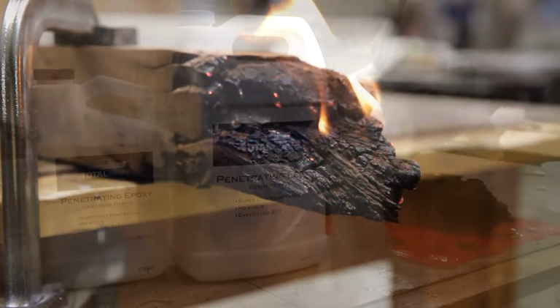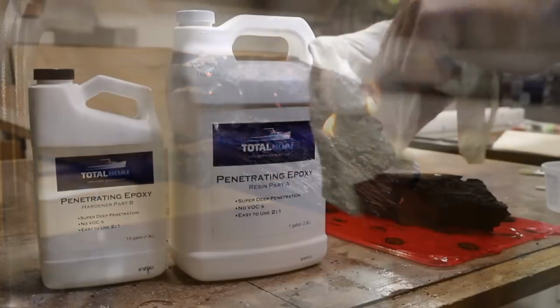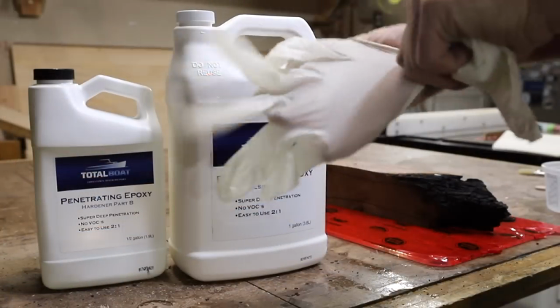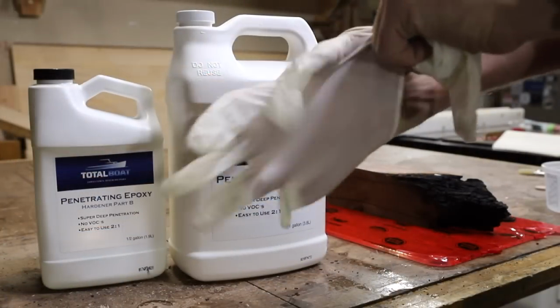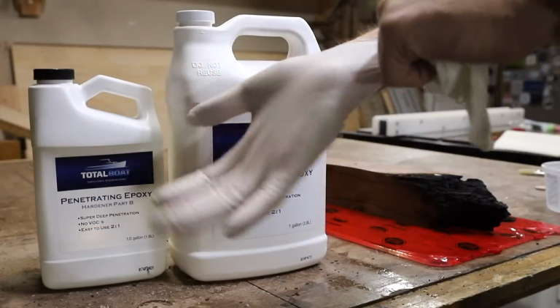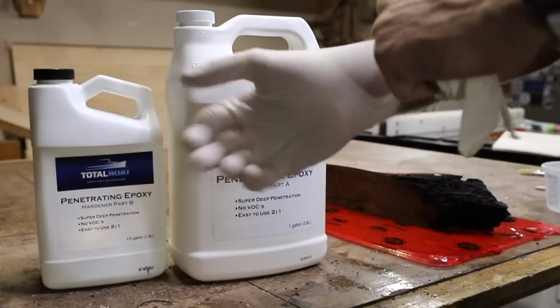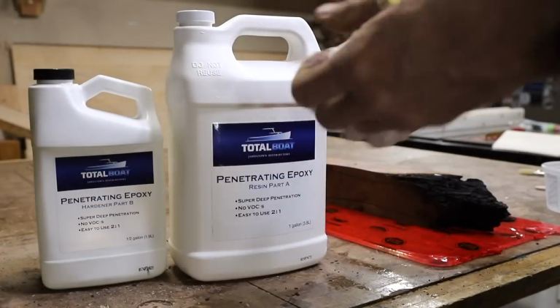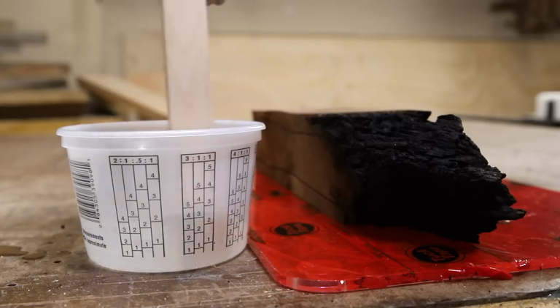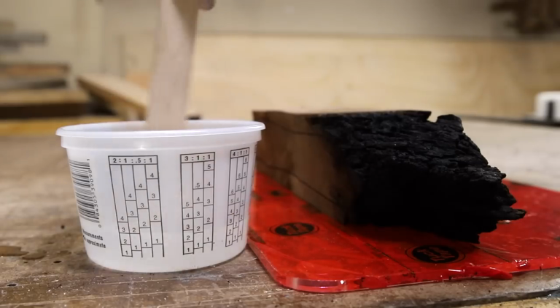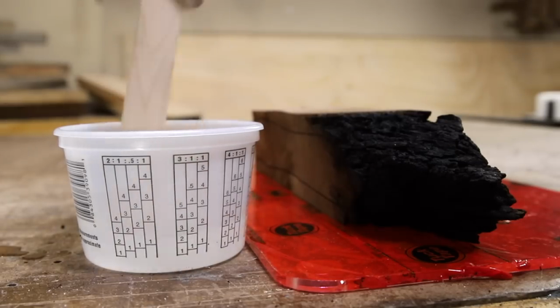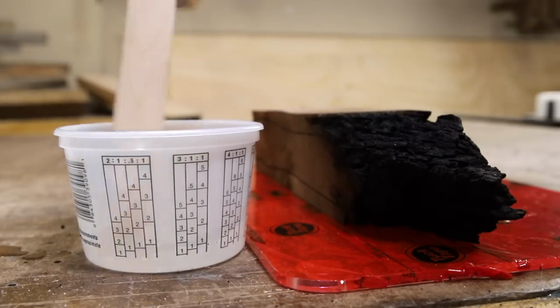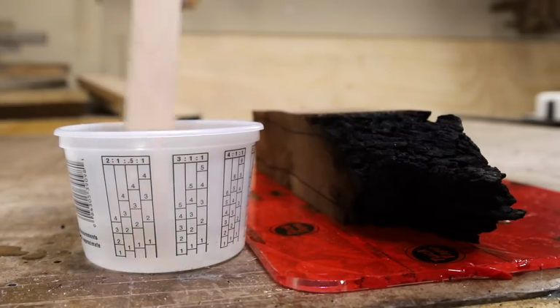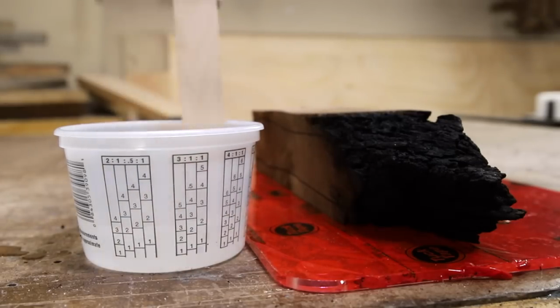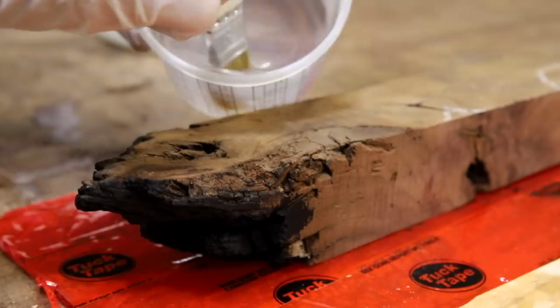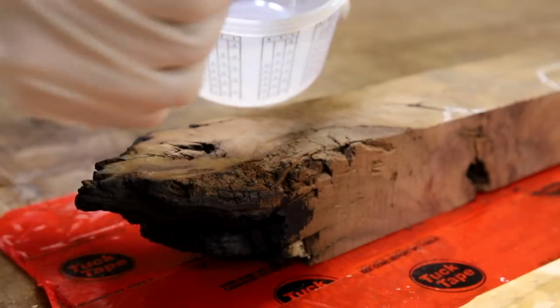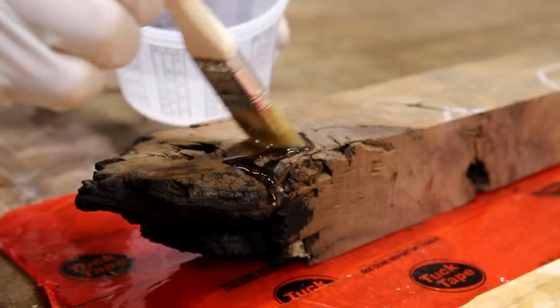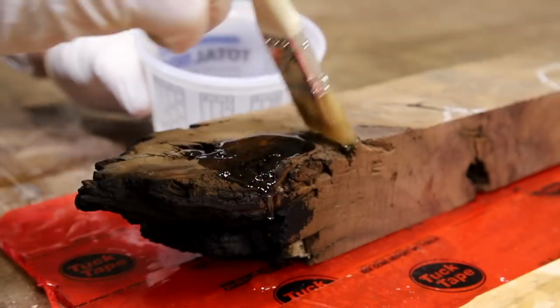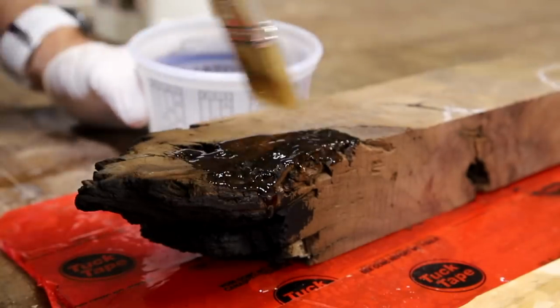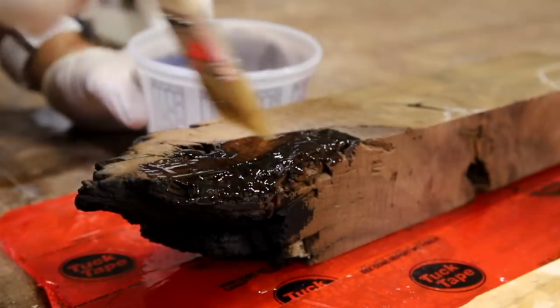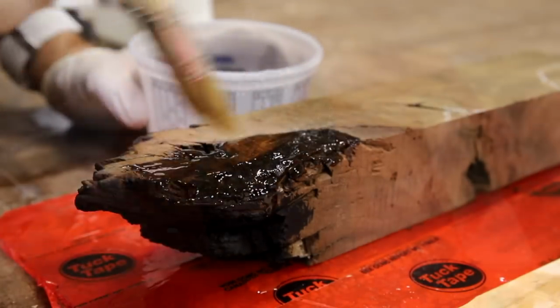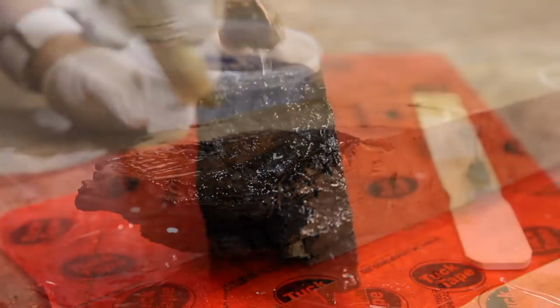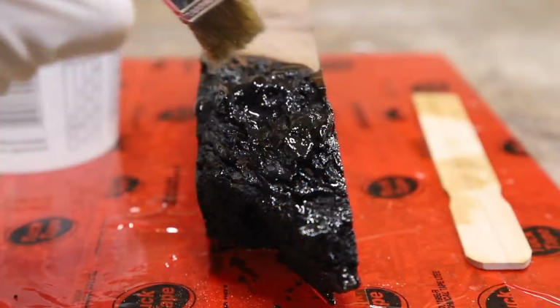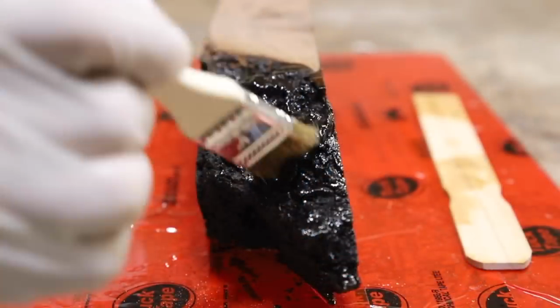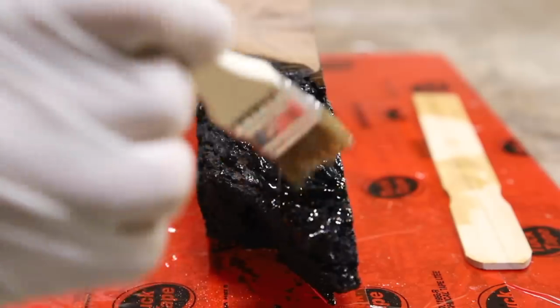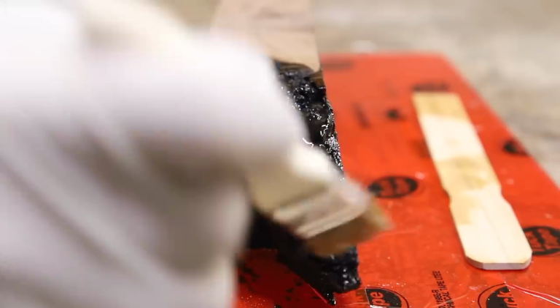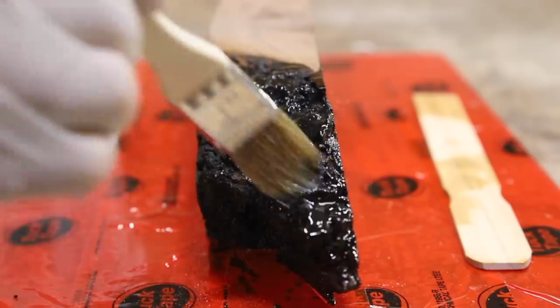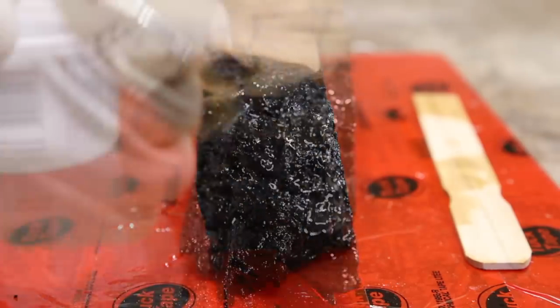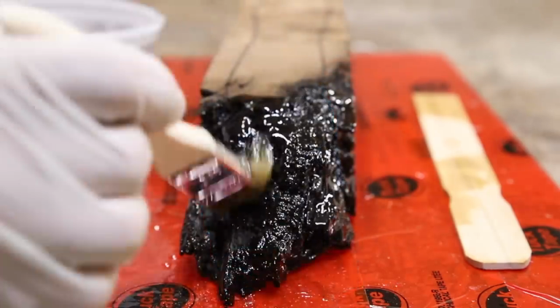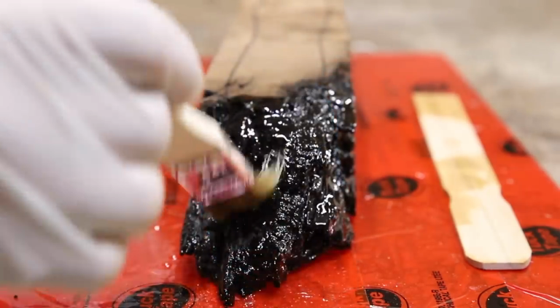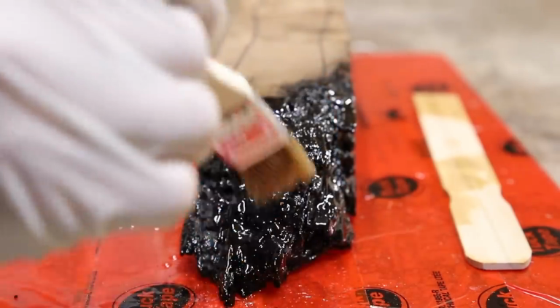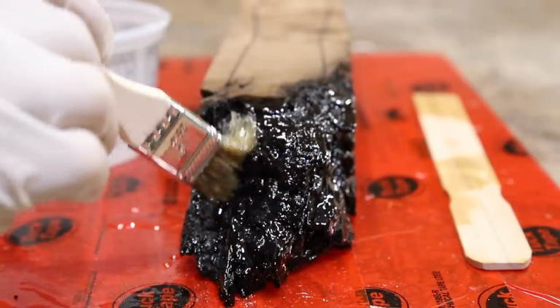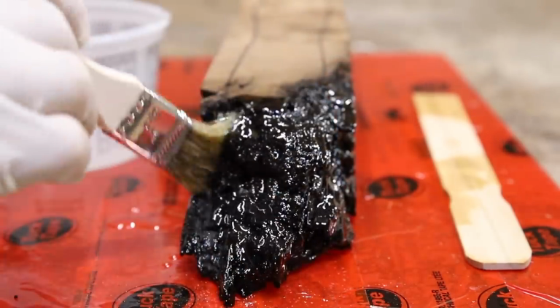To stabilize this piece and the punky section at the bottom, I'm using TotalBoat's 2-to-1 penetrating epoxy. This is my first time using this epoxy and I was really surprised how easy it was to brush on and how quickly it soaks in. I'll leave a link for it and the other products I used down below.